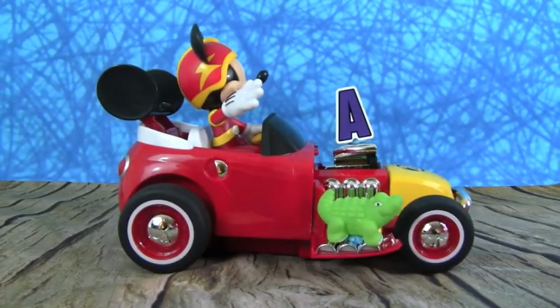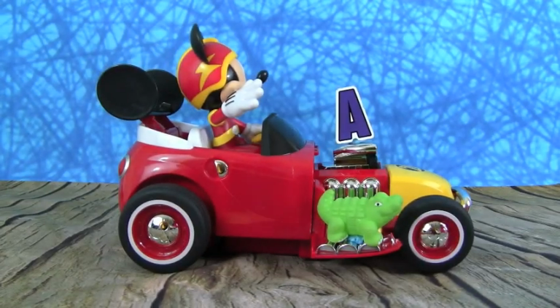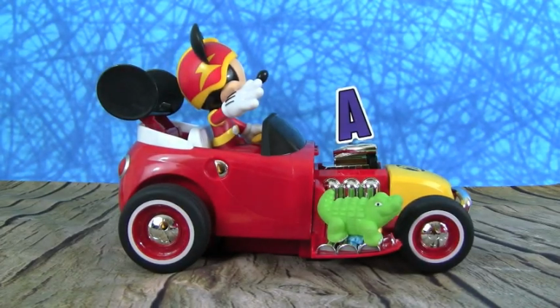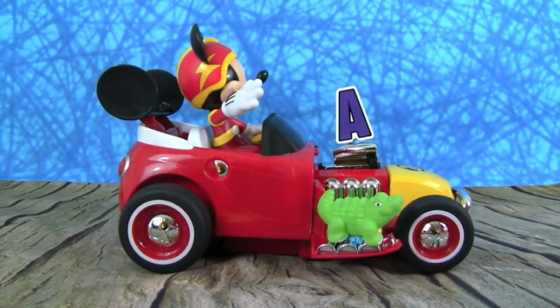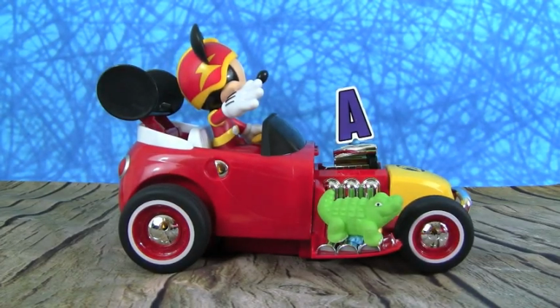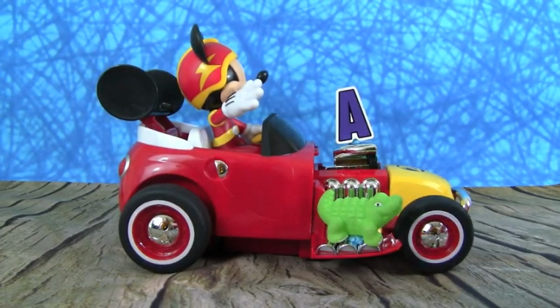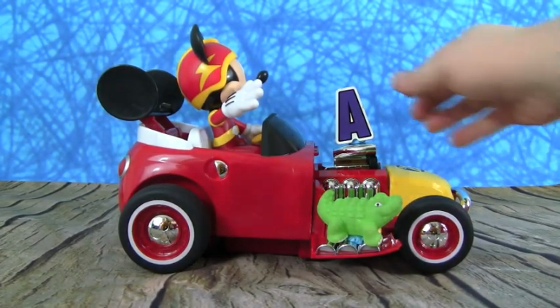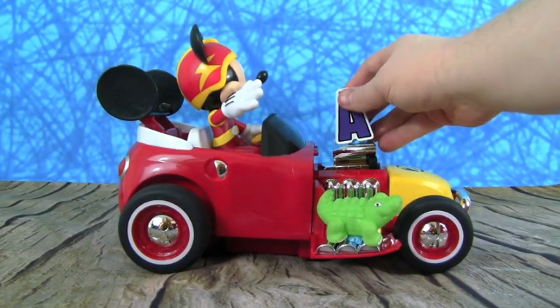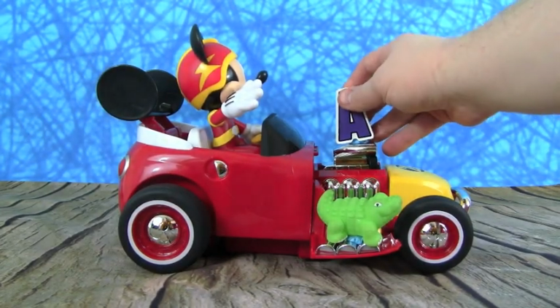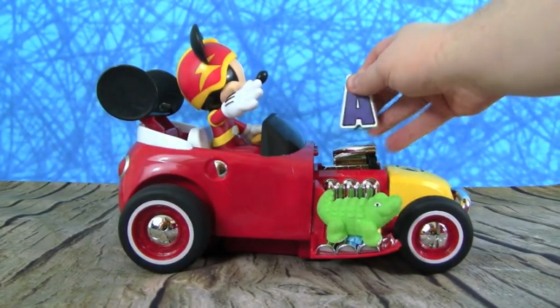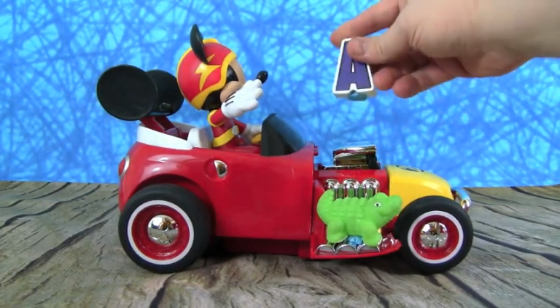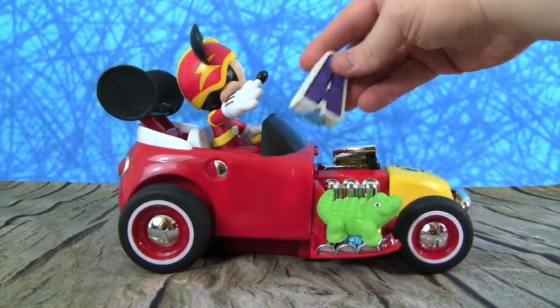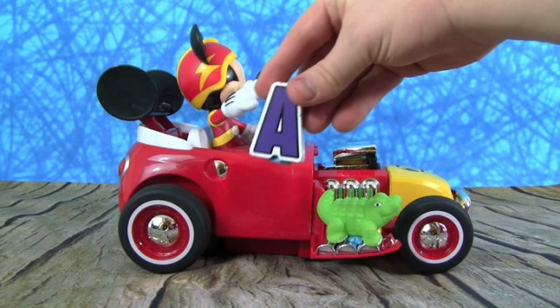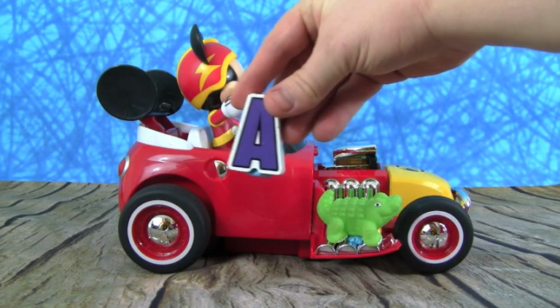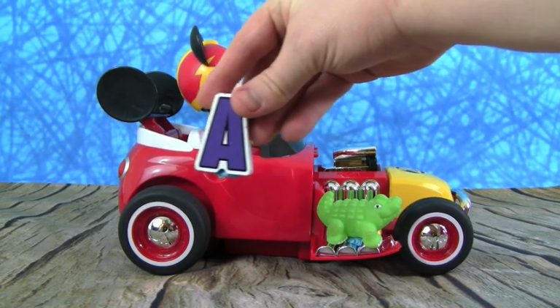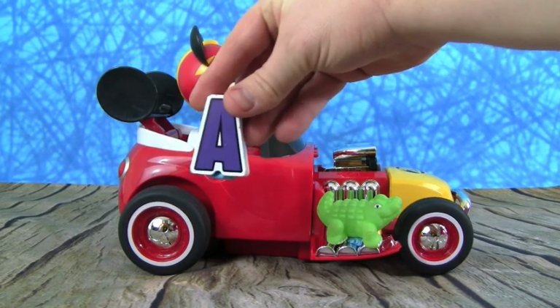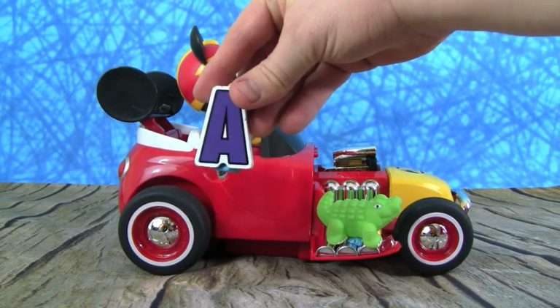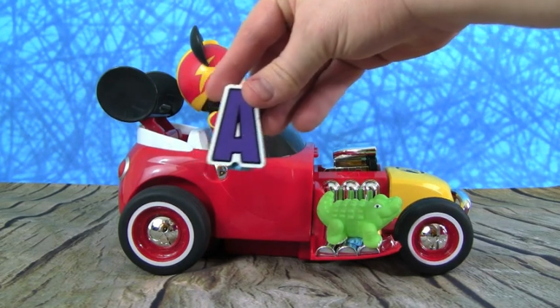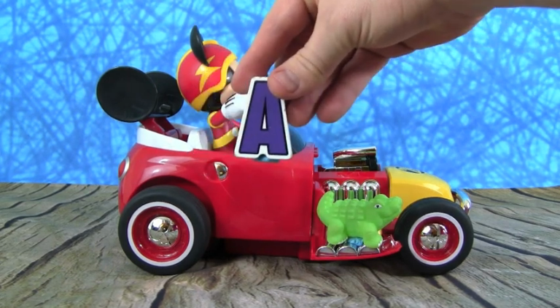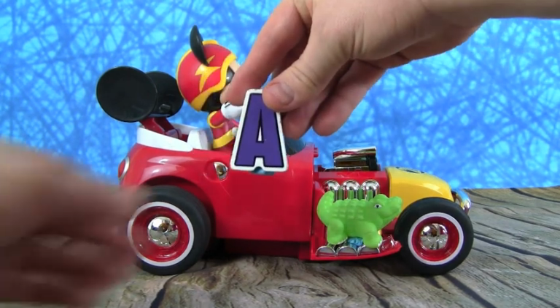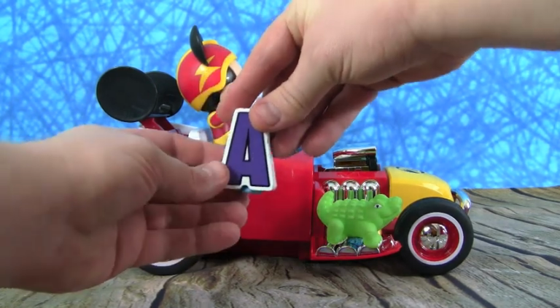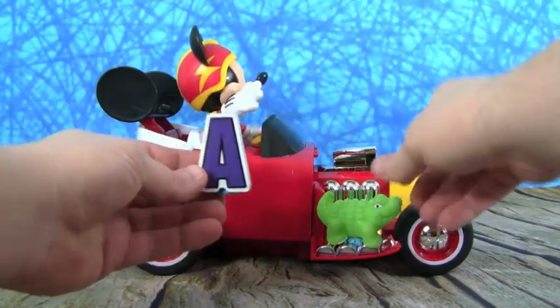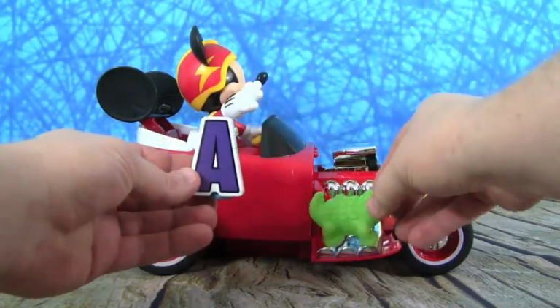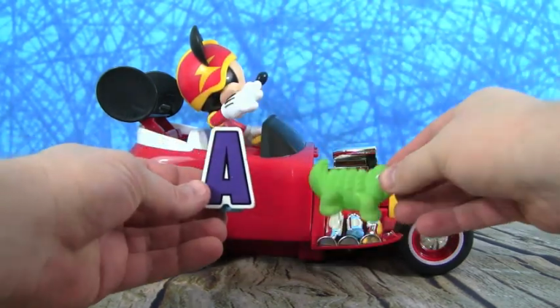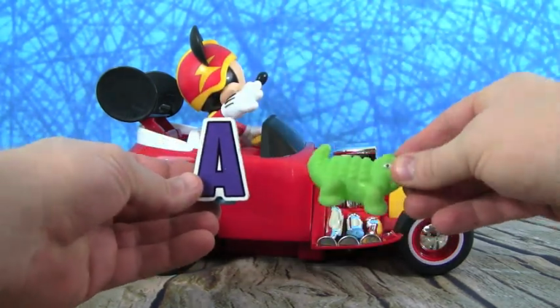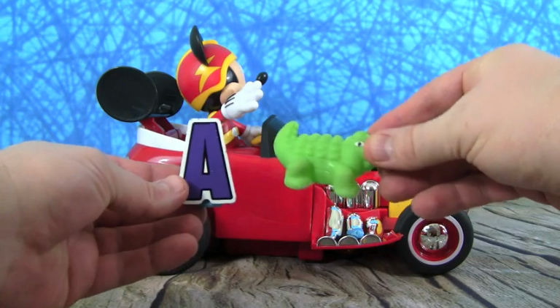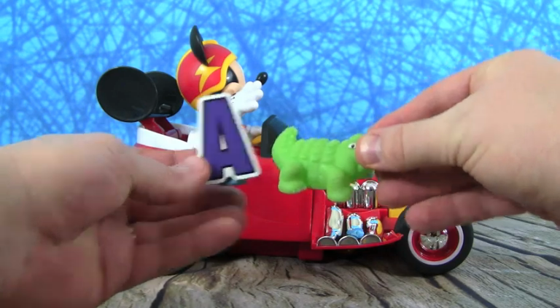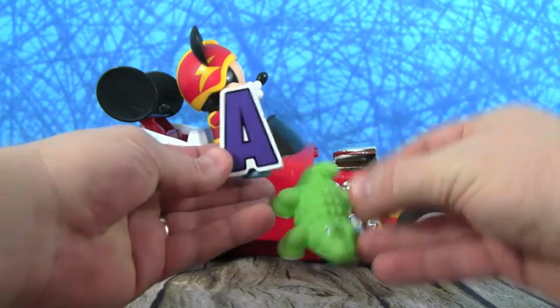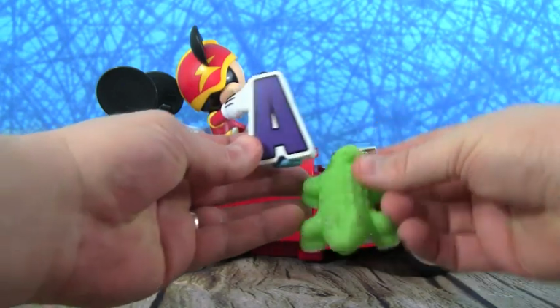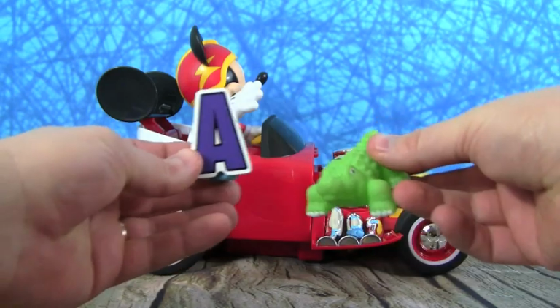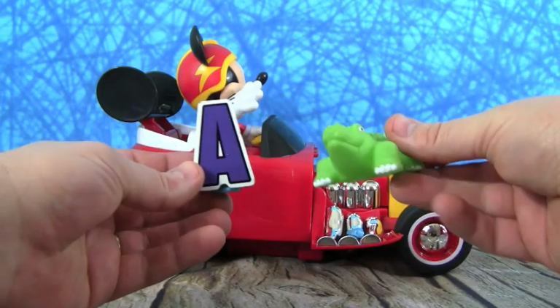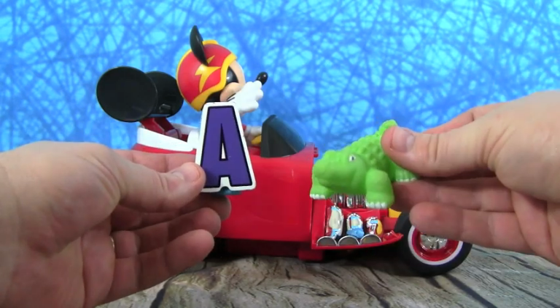Whoa, look what Mickey's Roadster Racer brought us — the very first letter of the alphabet: A. And A is for Alligator.